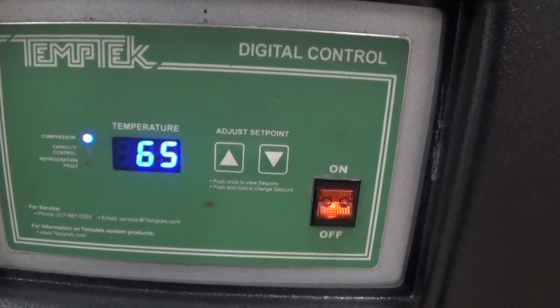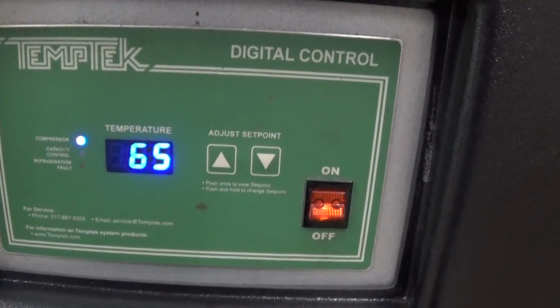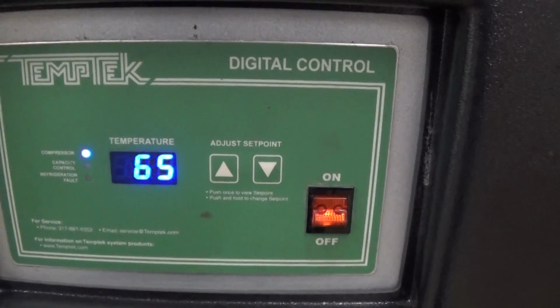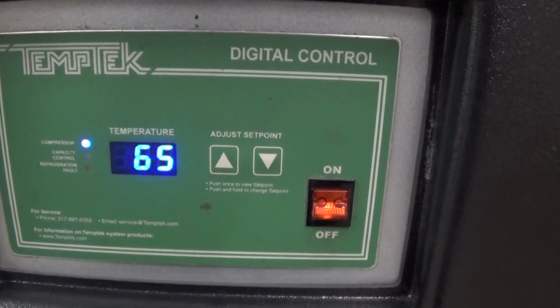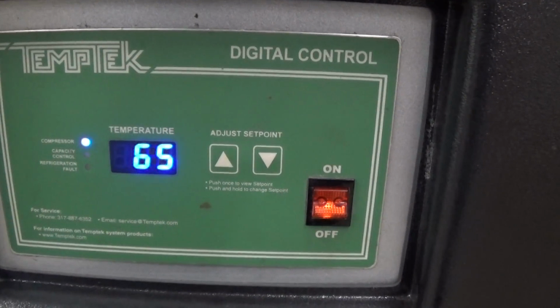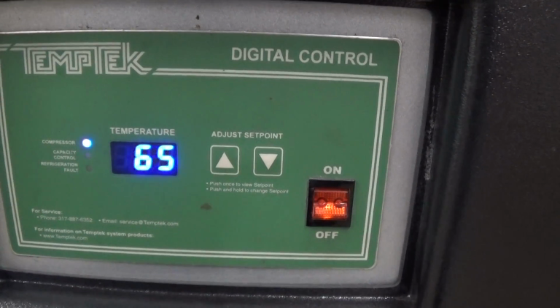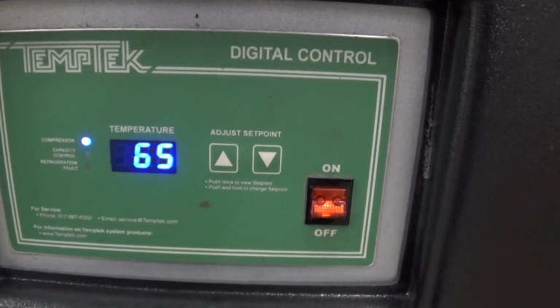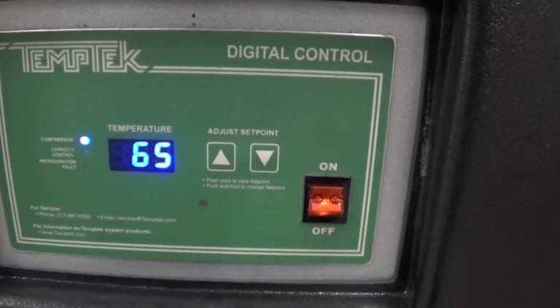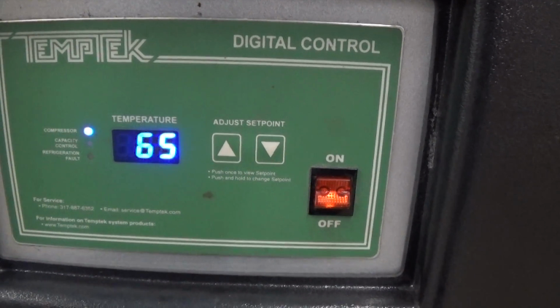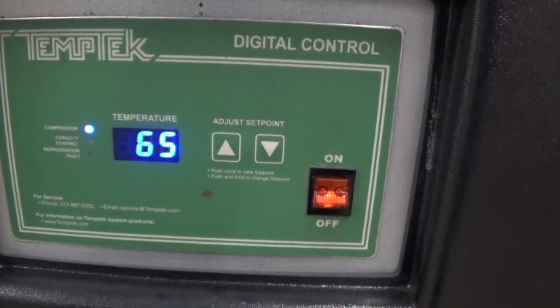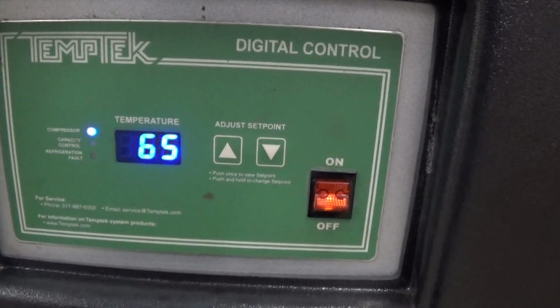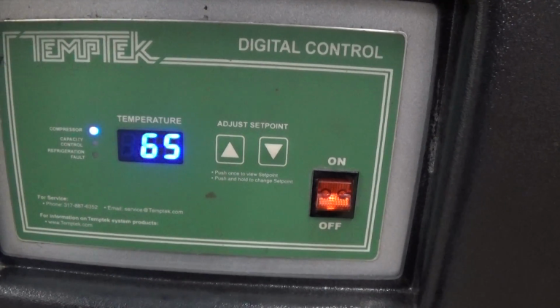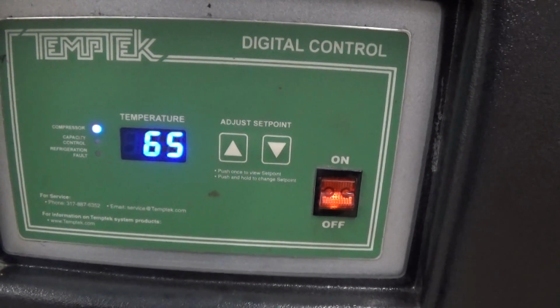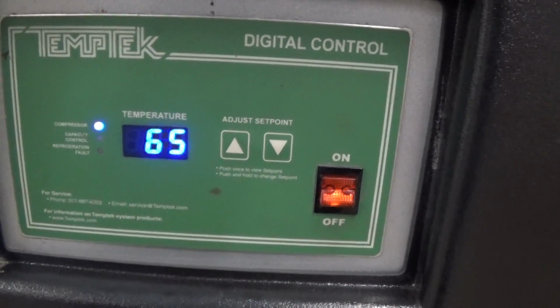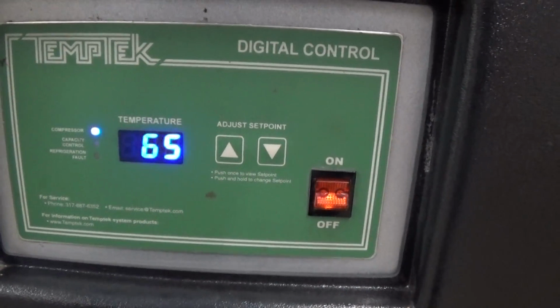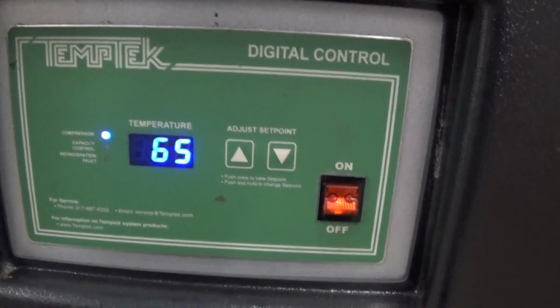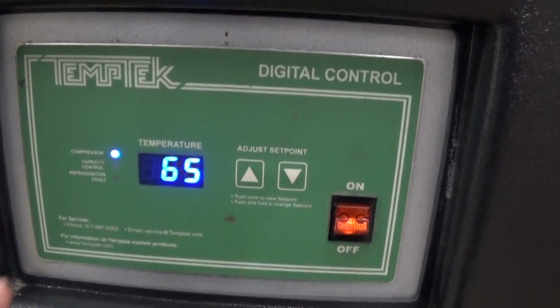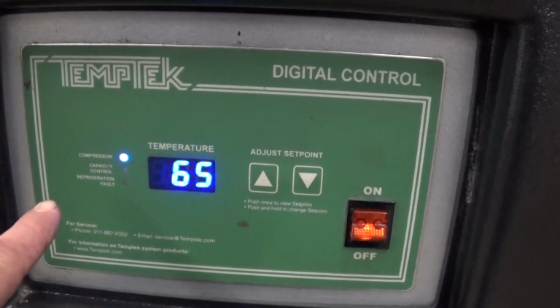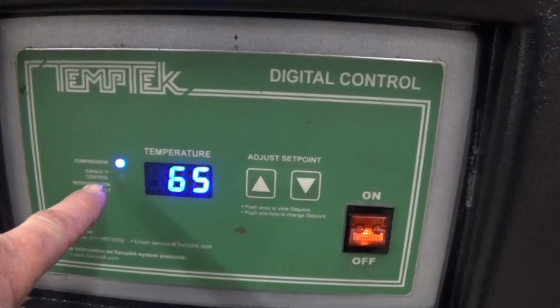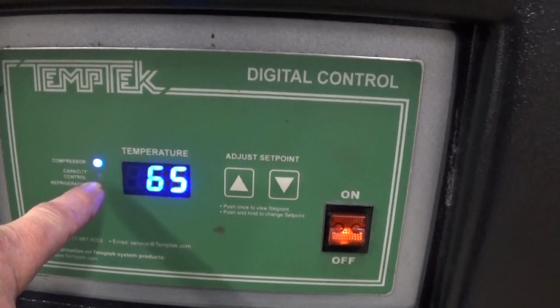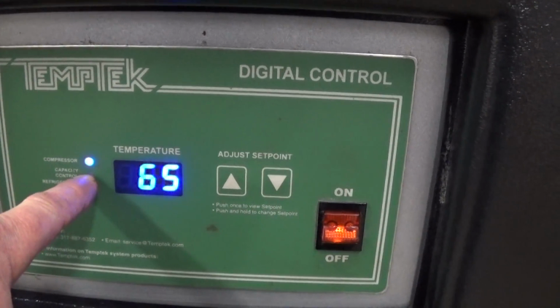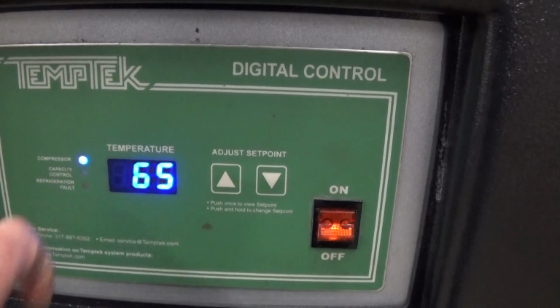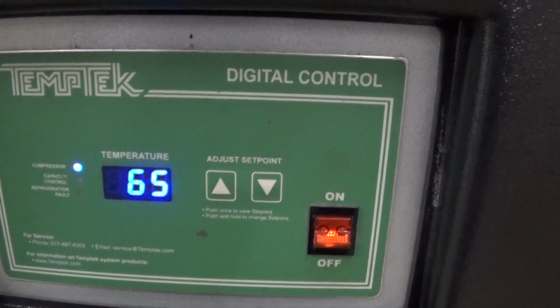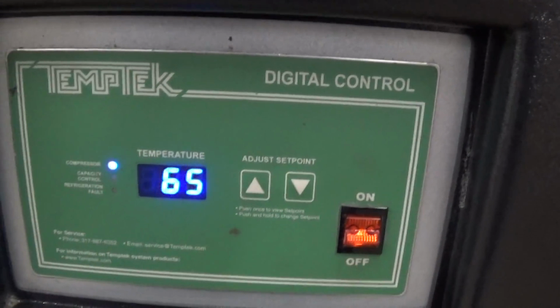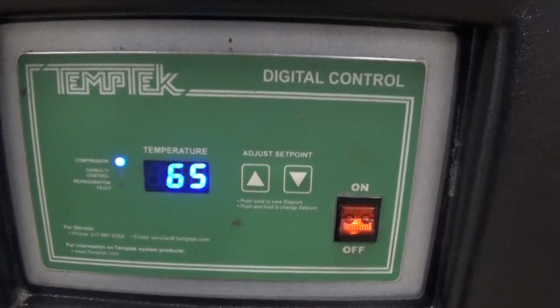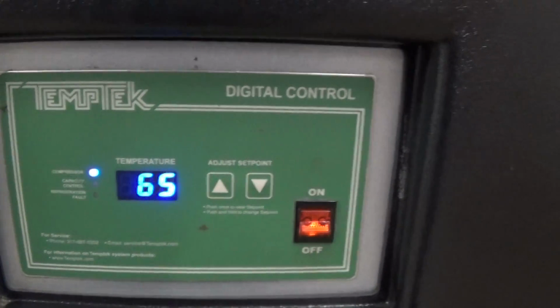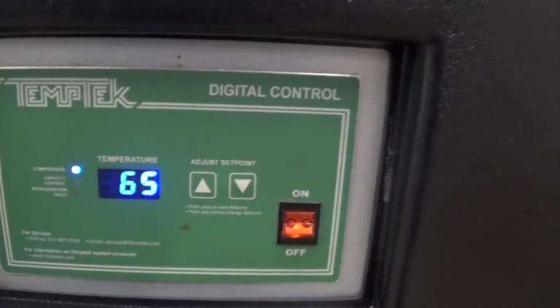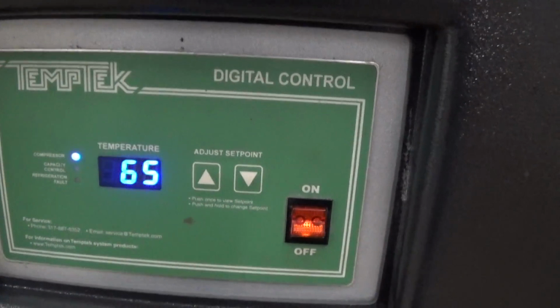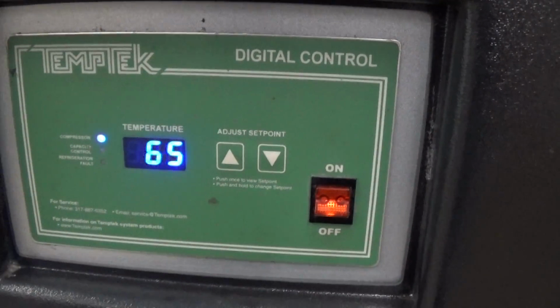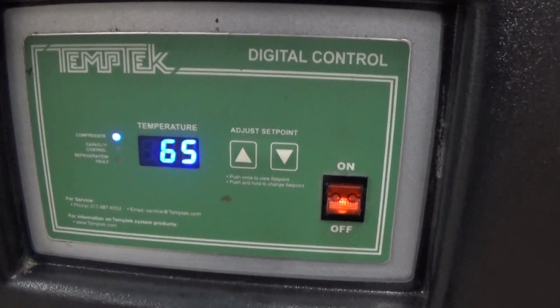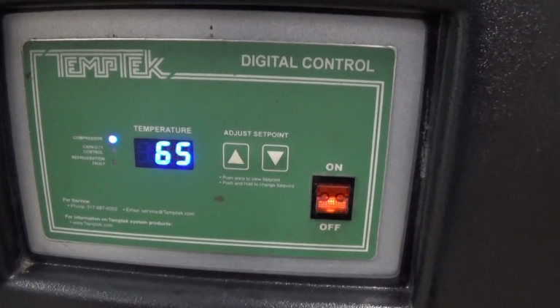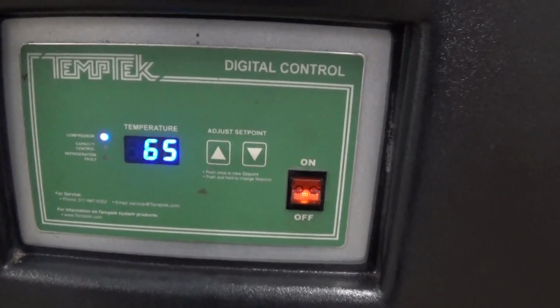We do get down to that set point range when the capacity control or hot gas bypass kicks in. This light here will come on when that solenoid is activated.